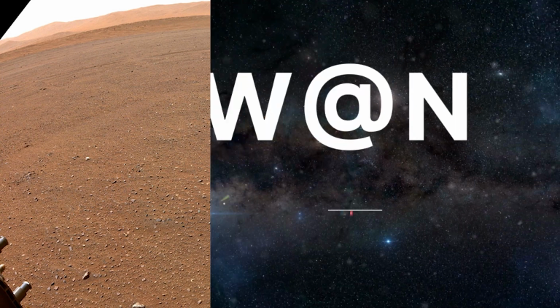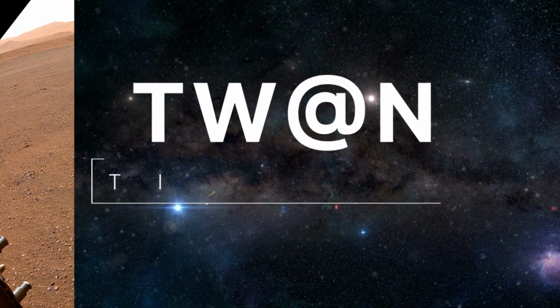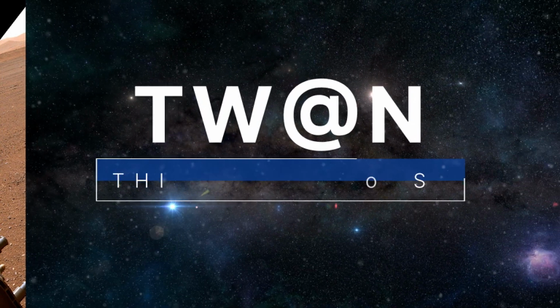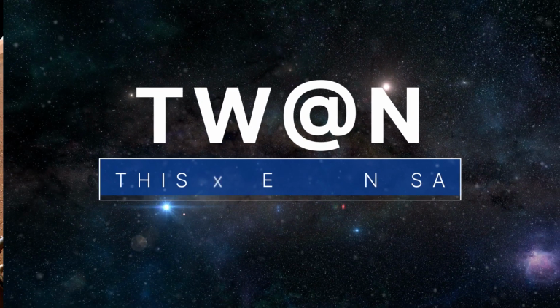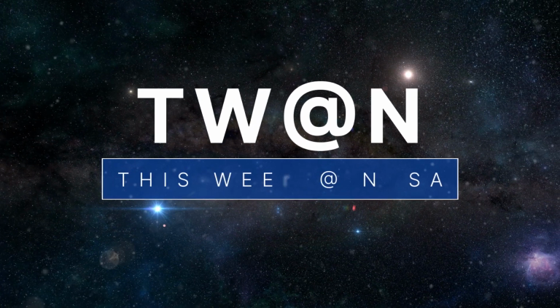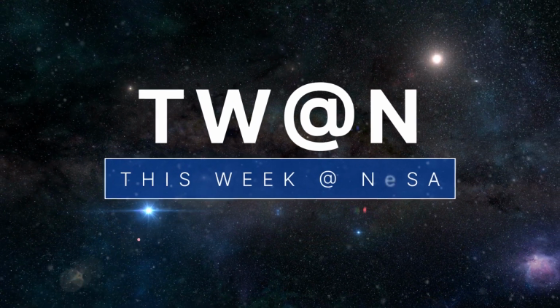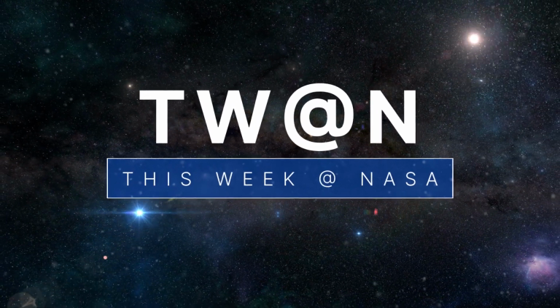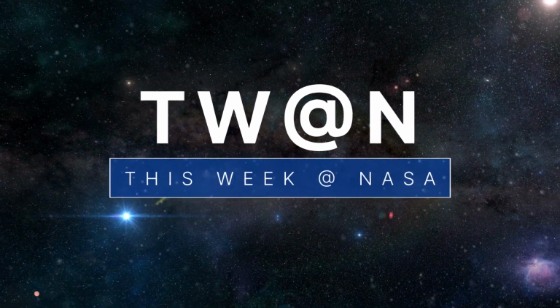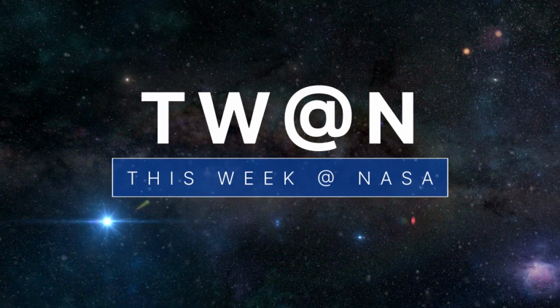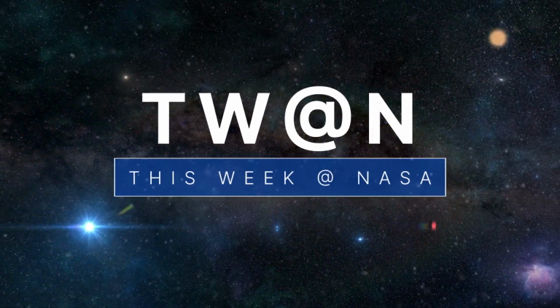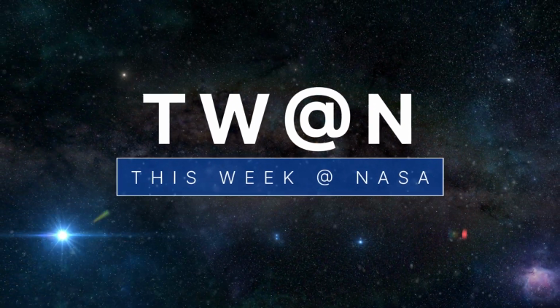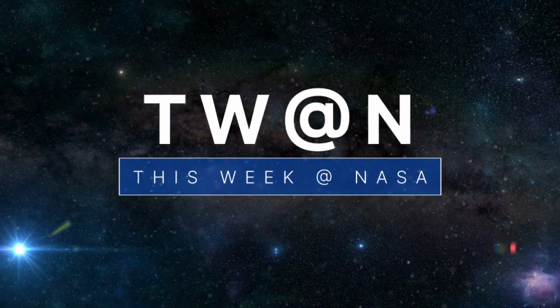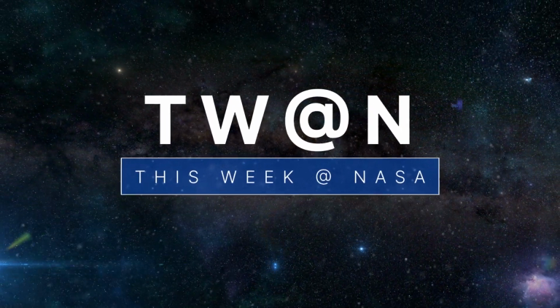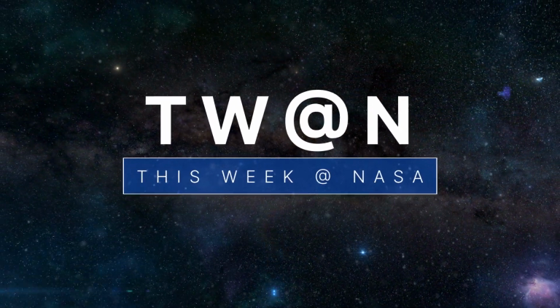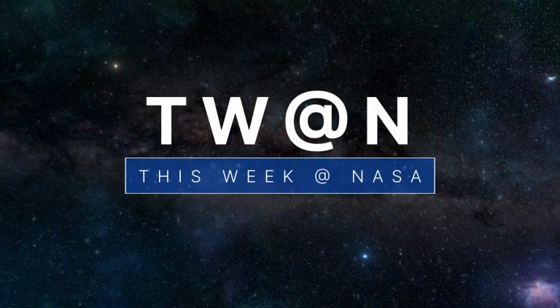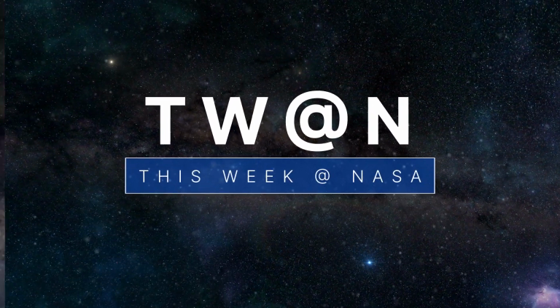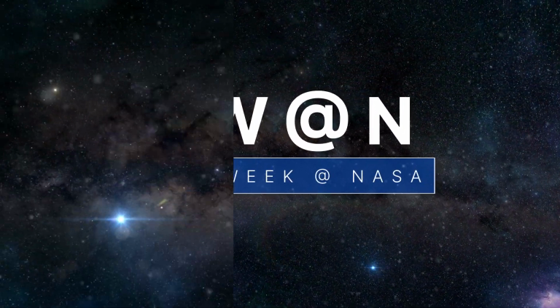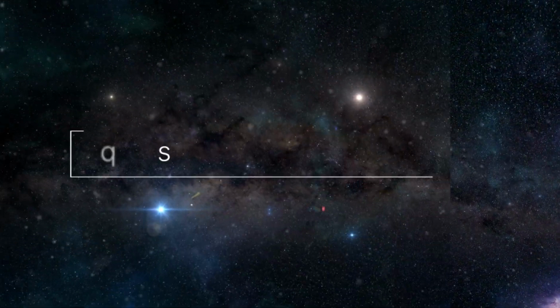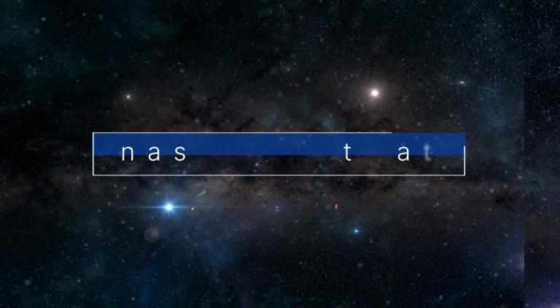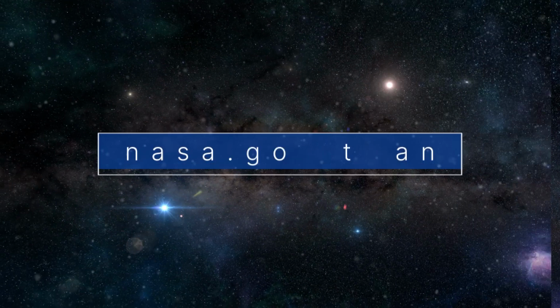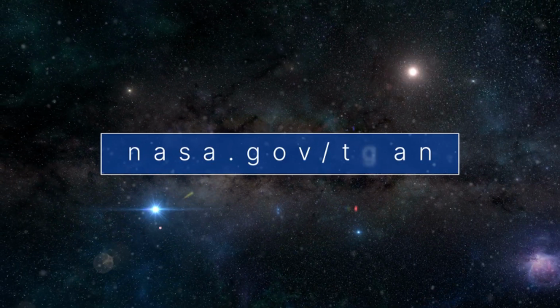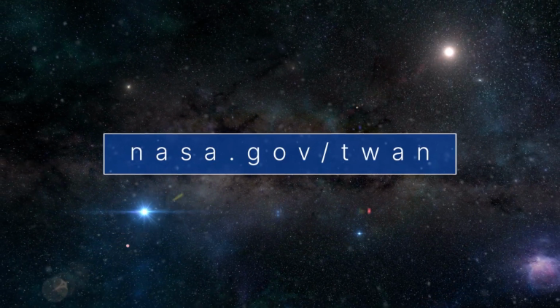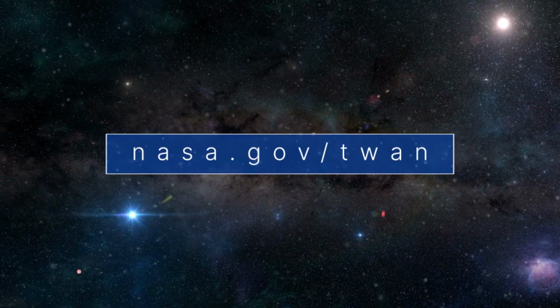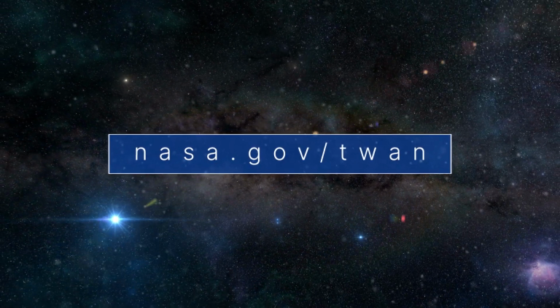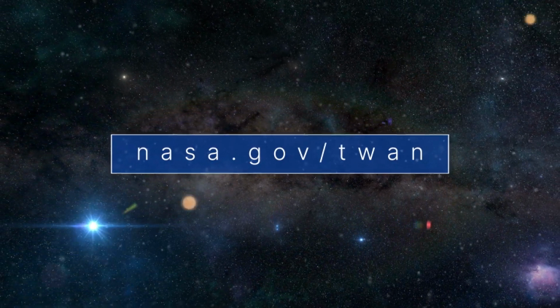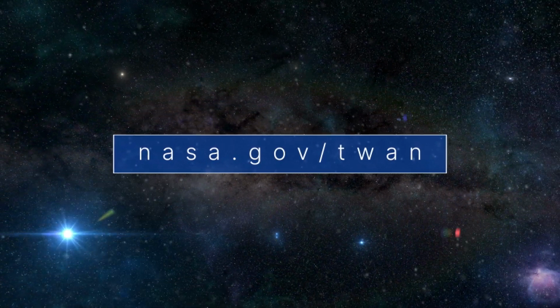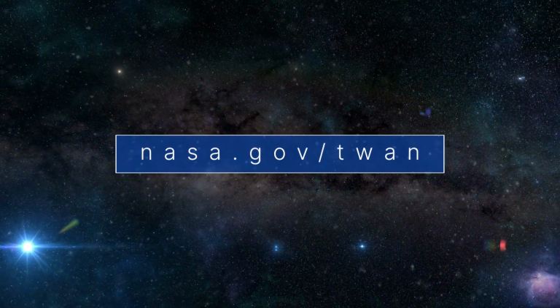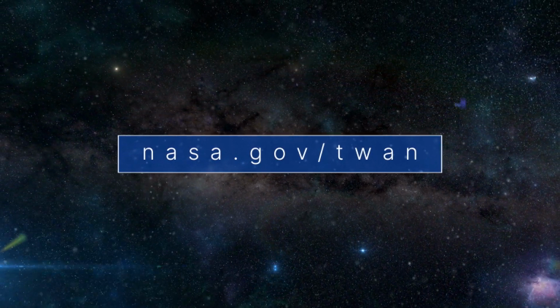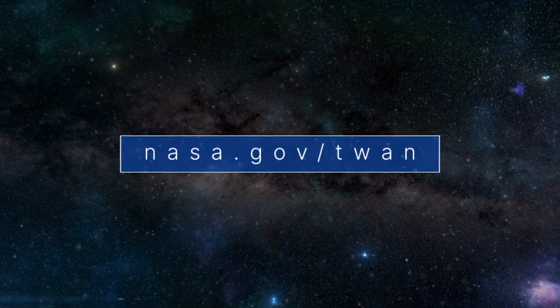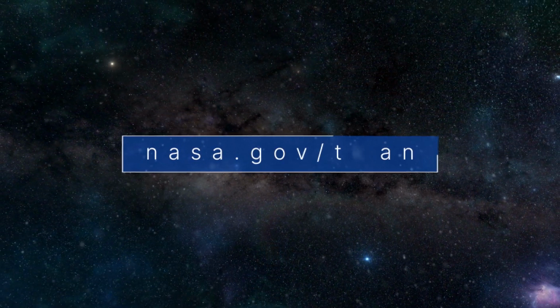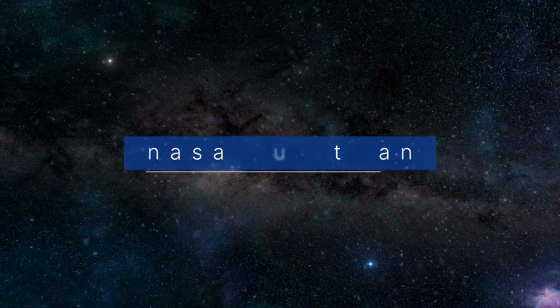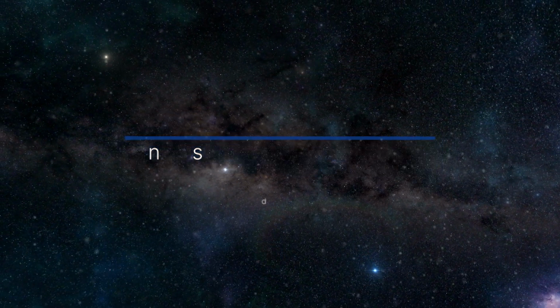That's what's up this week at NASA. For more on these and other stories, follow us on the web at nasa.gov.